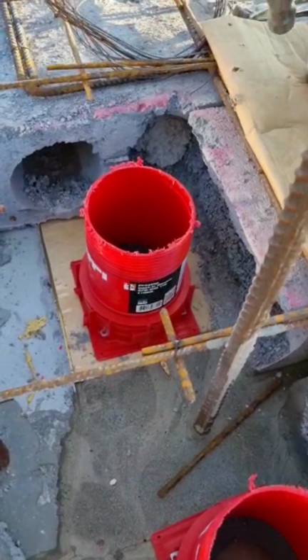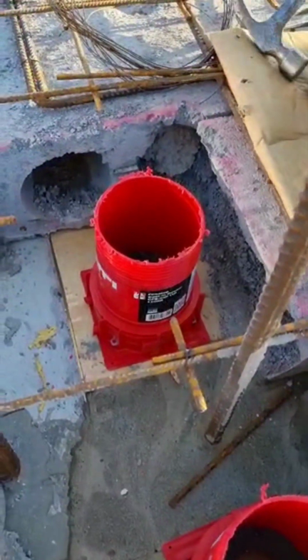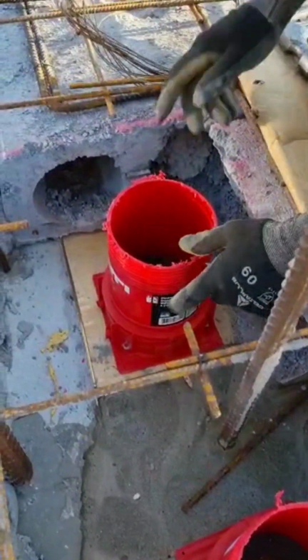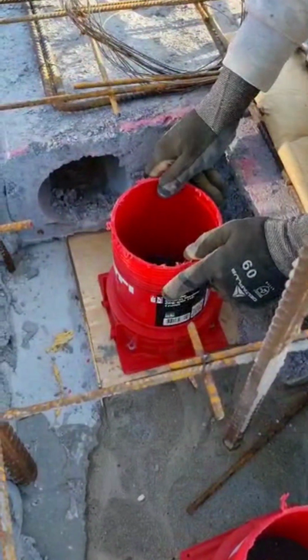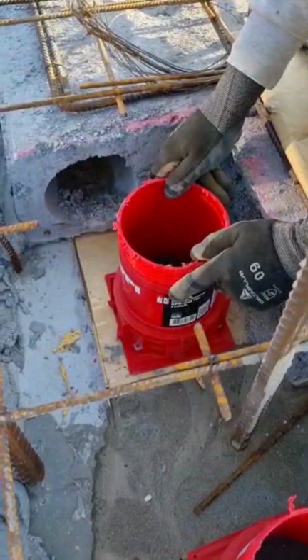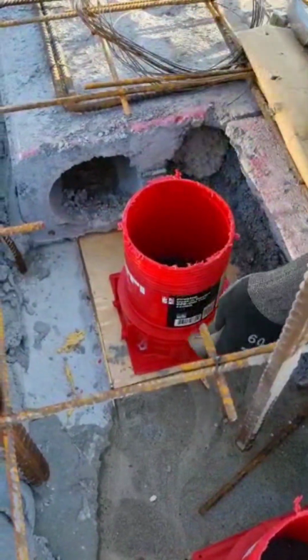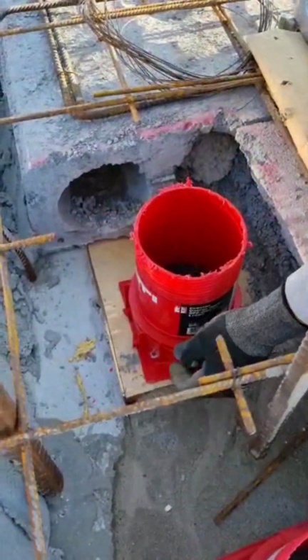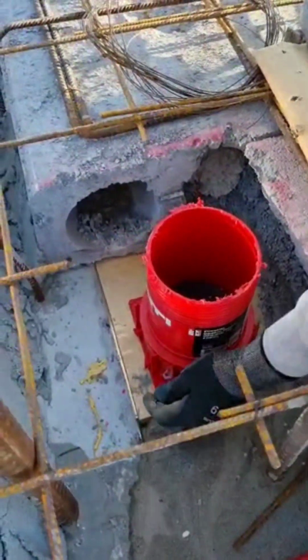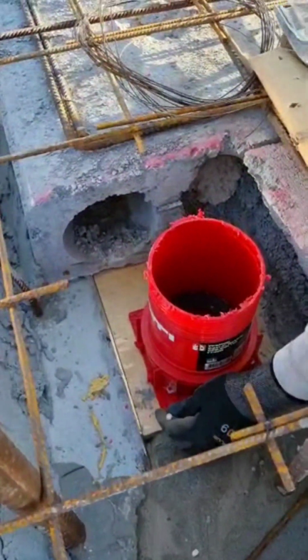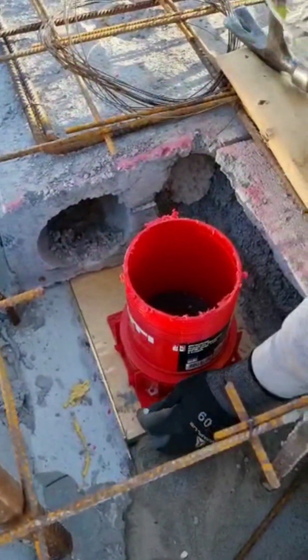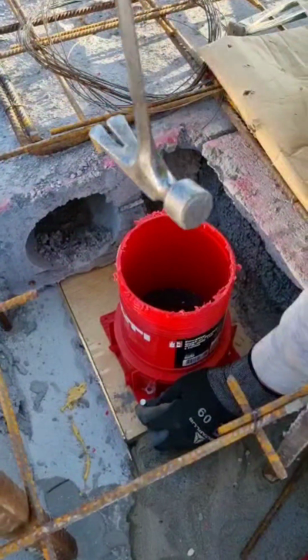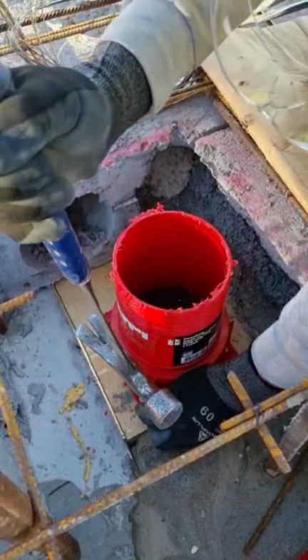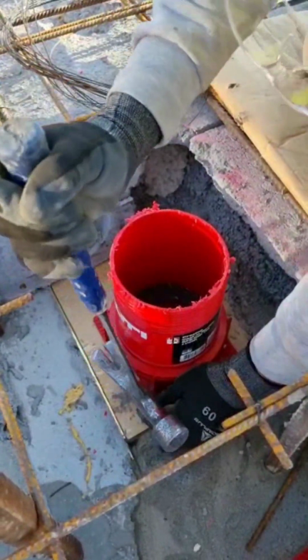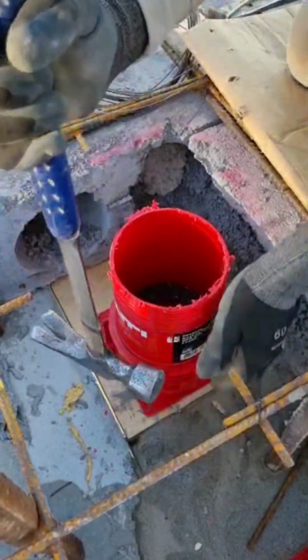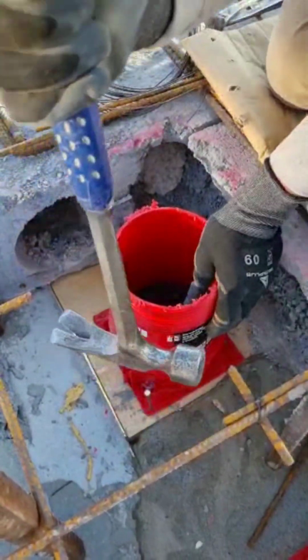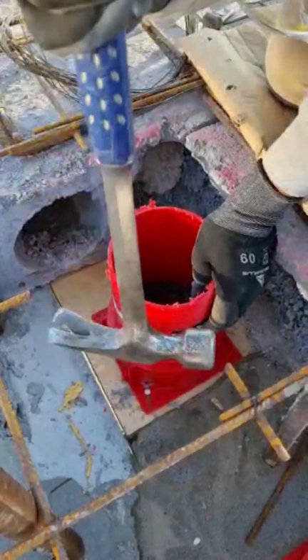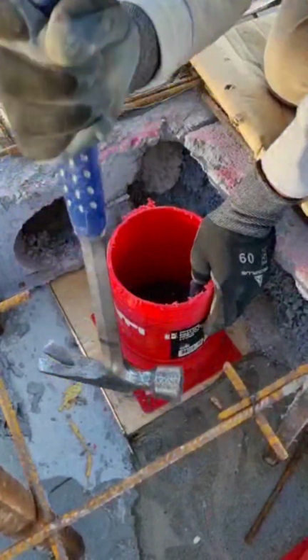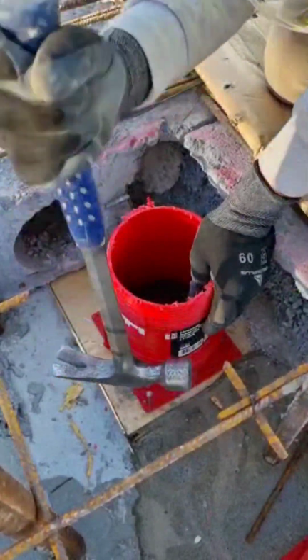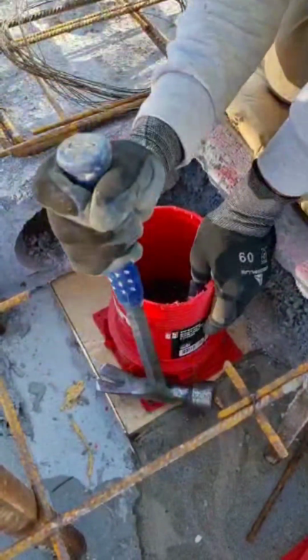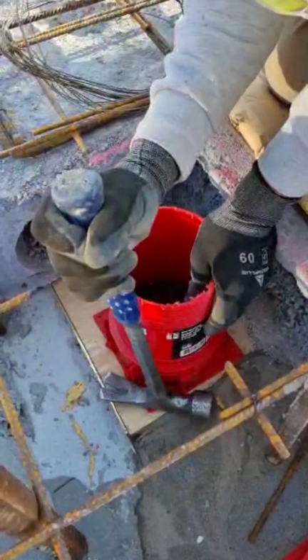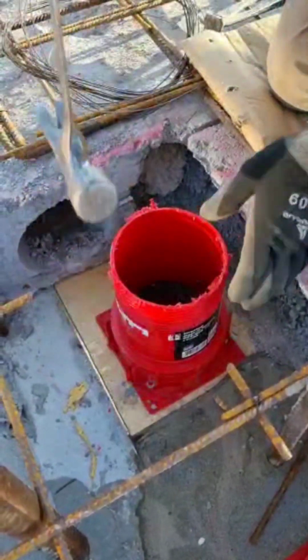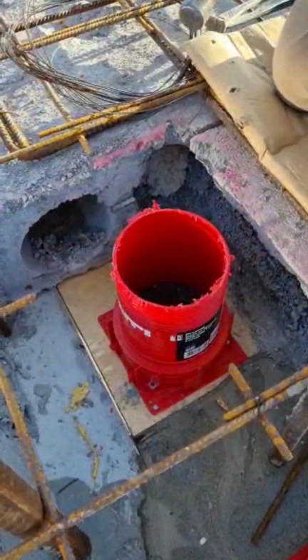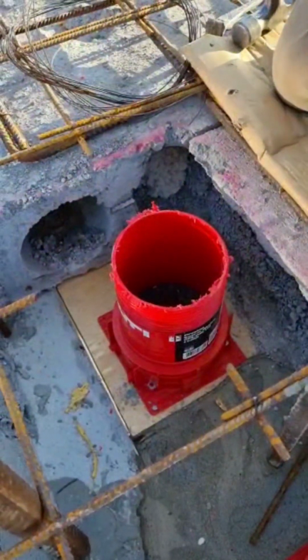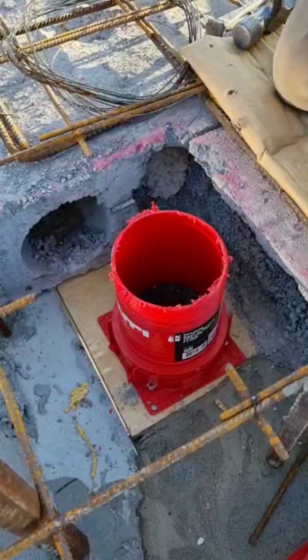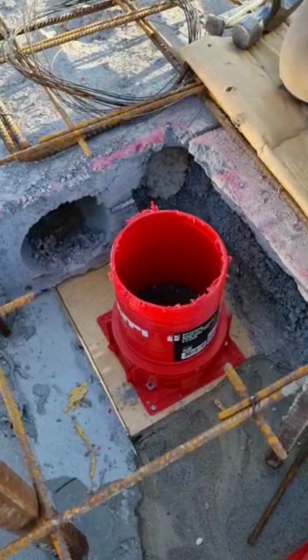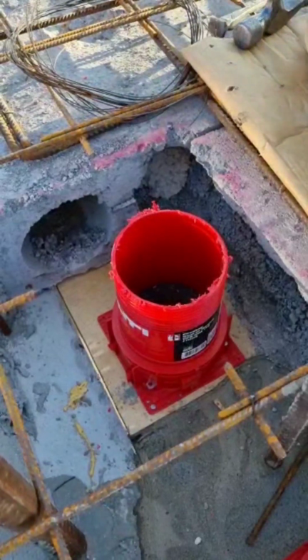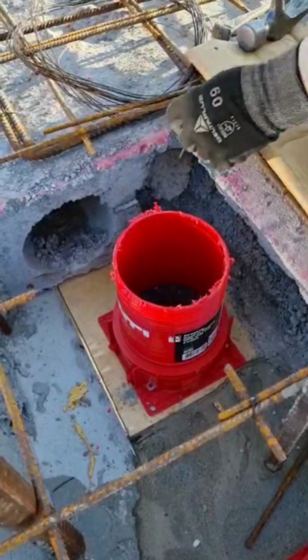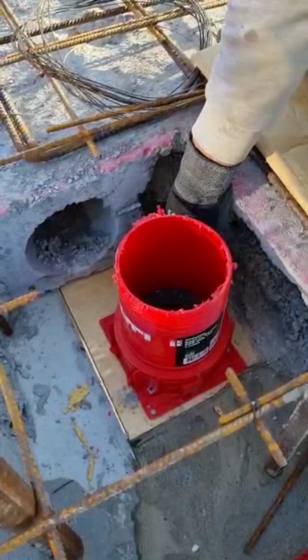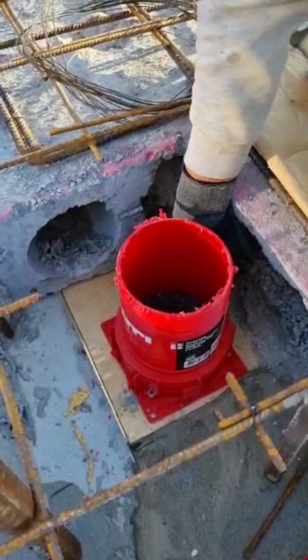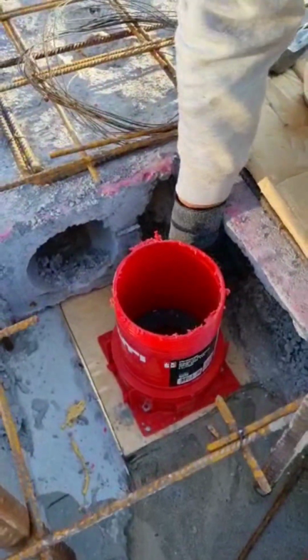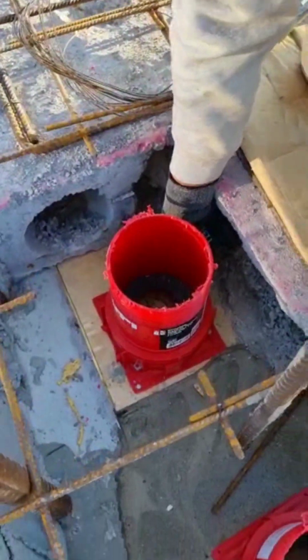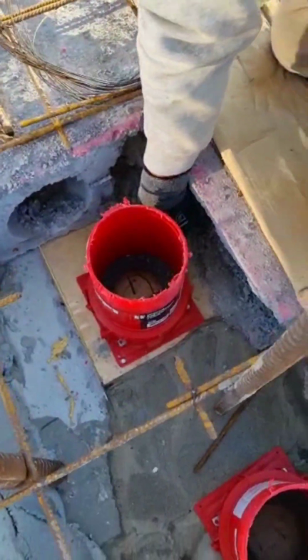Are you looking to simplify your fire stopping process in concrete slabs? You should take a look at the CID casting collar. You nail the device onto your formwork, pour the concrete and put your pipe through the hole. It's as simple as that.